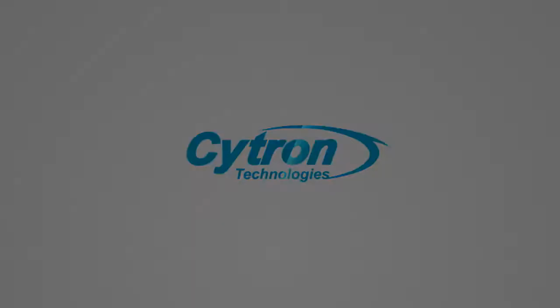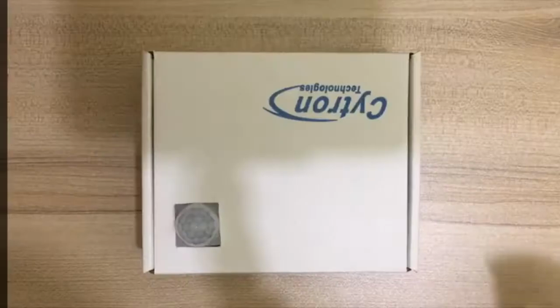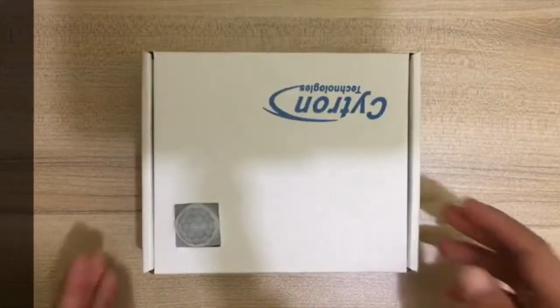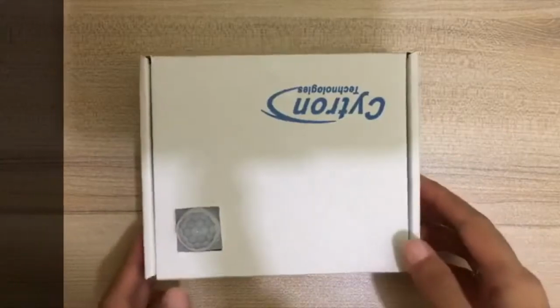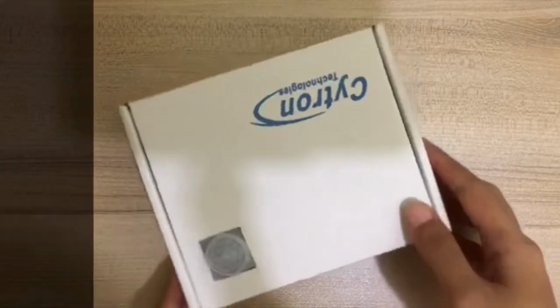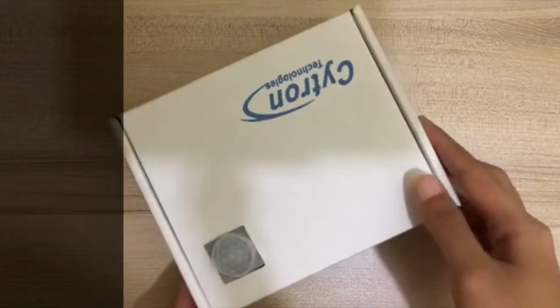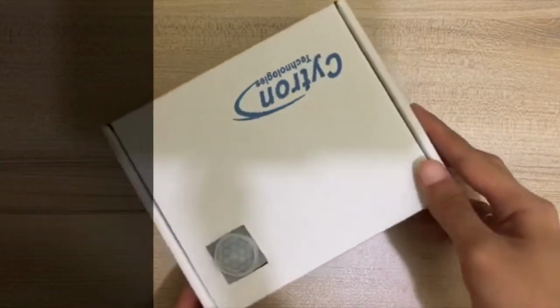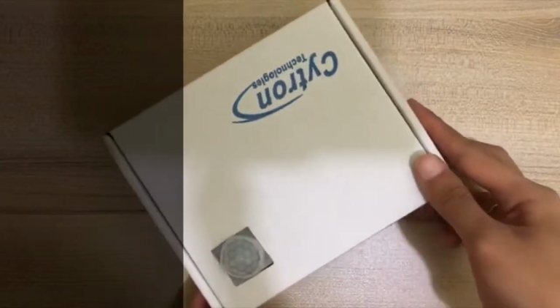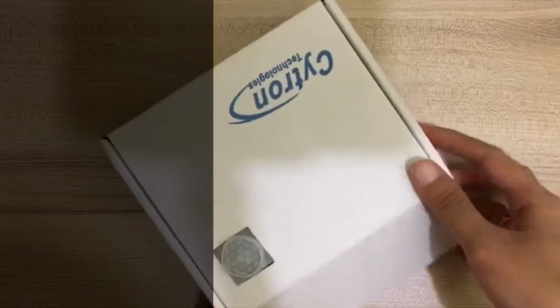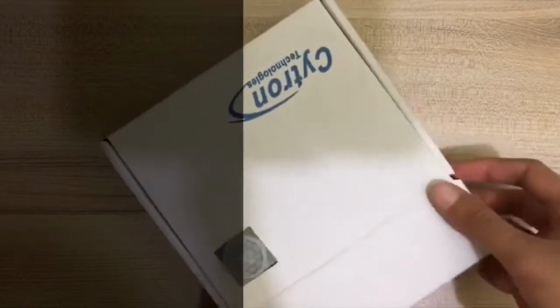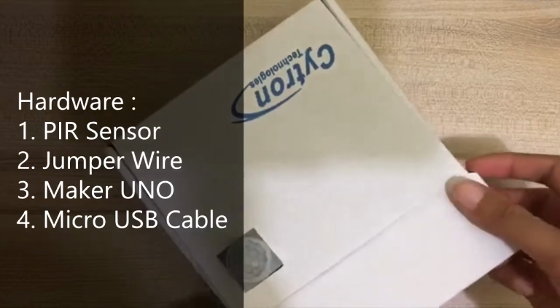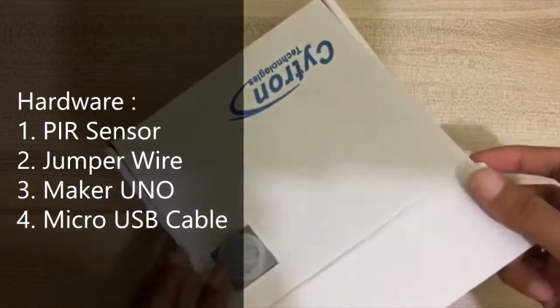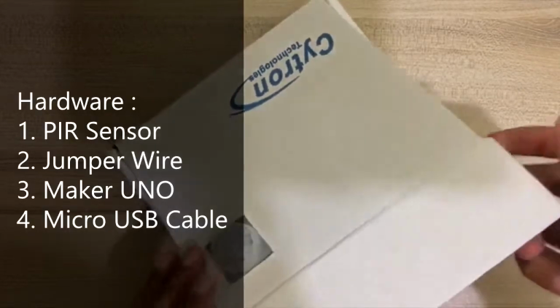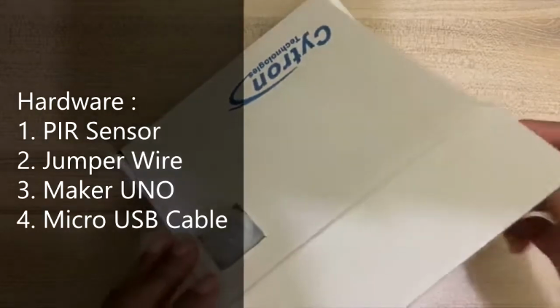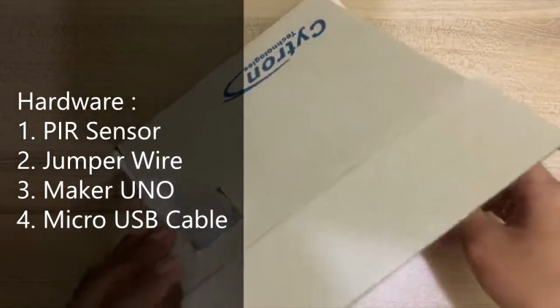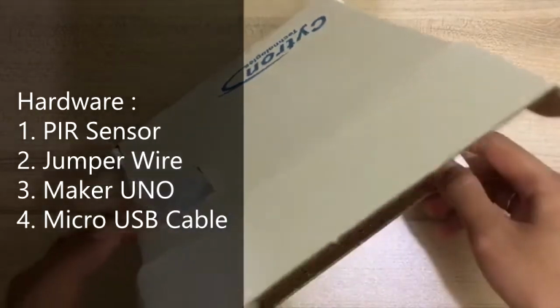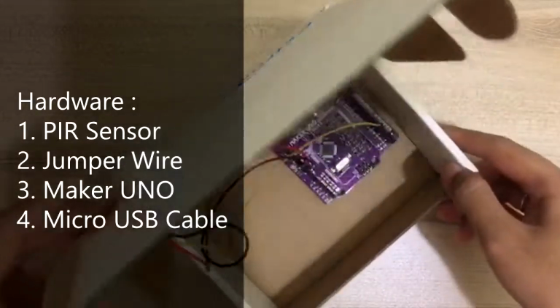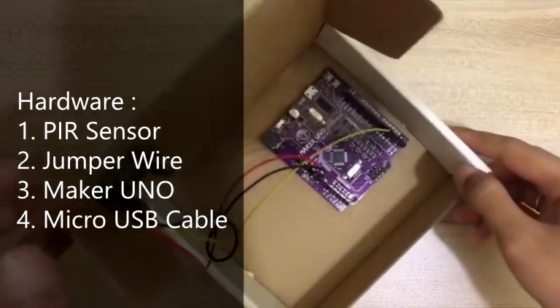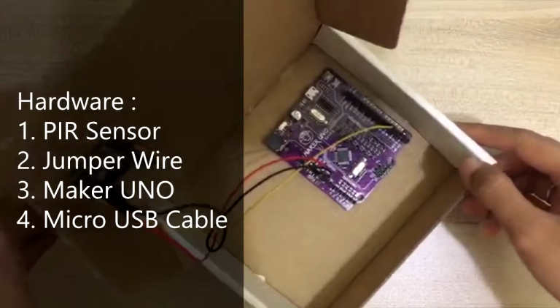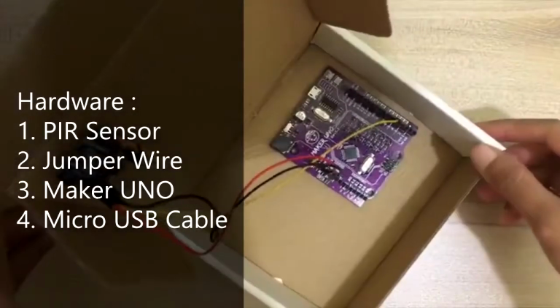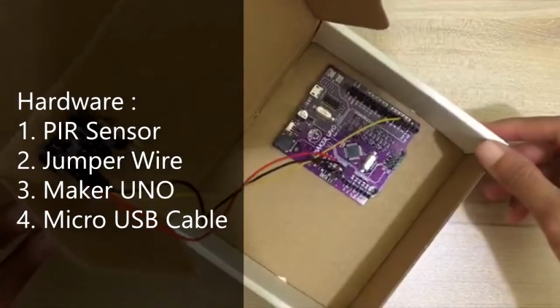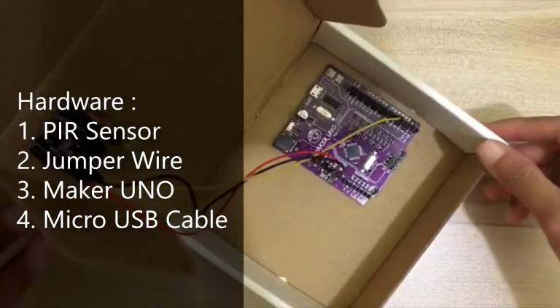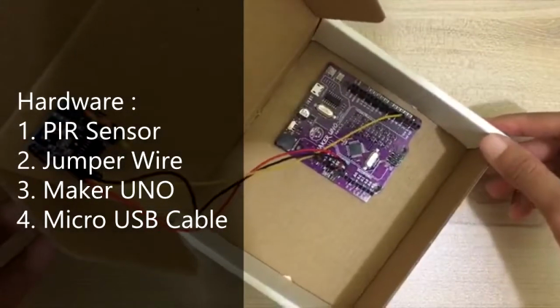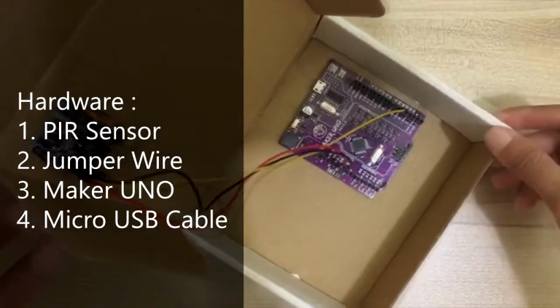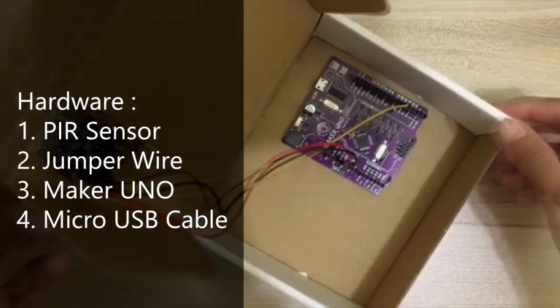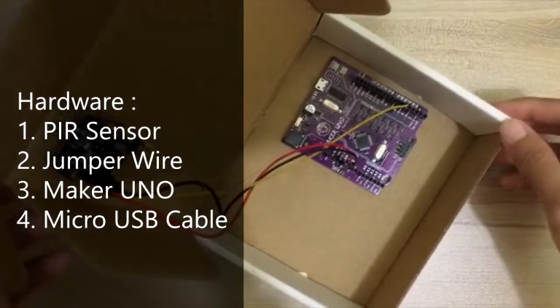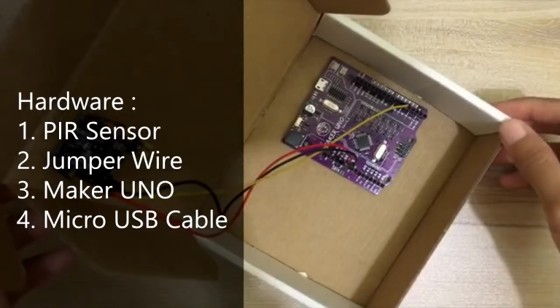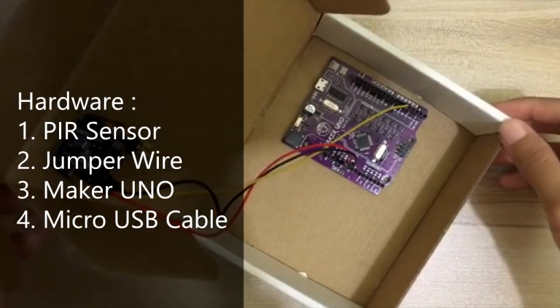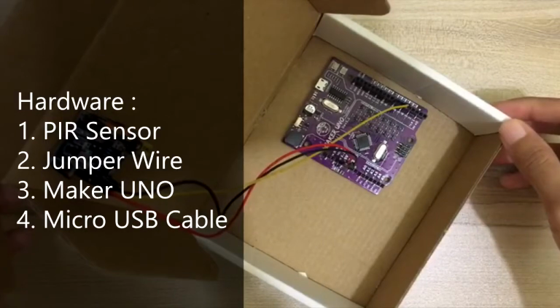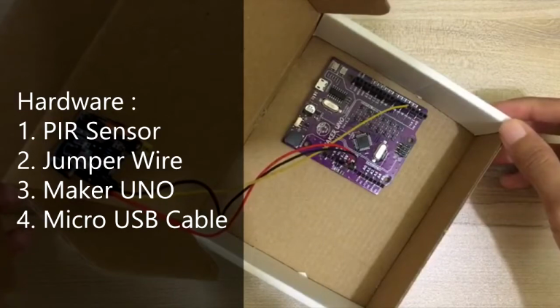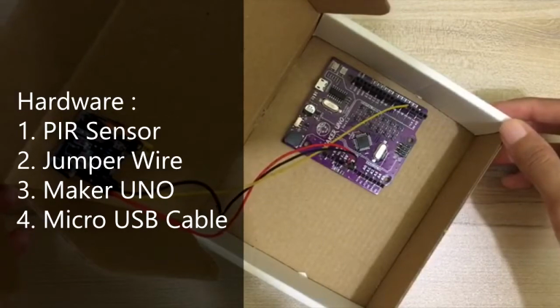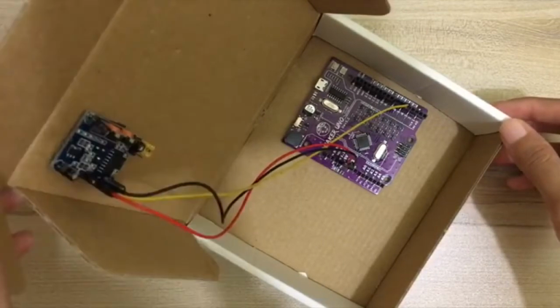The components needed are a passive infrared PIR sensor module, jumper wire, Maker Uno, and a micro USB cable.